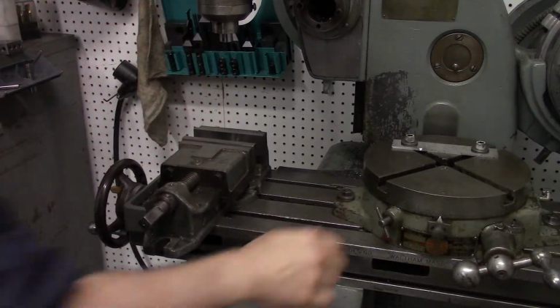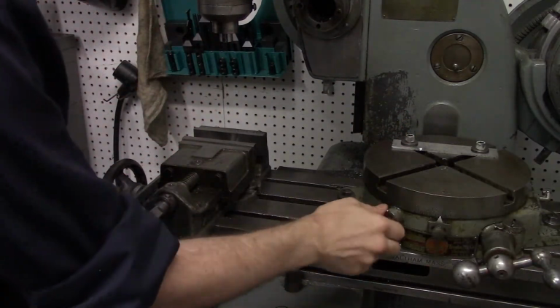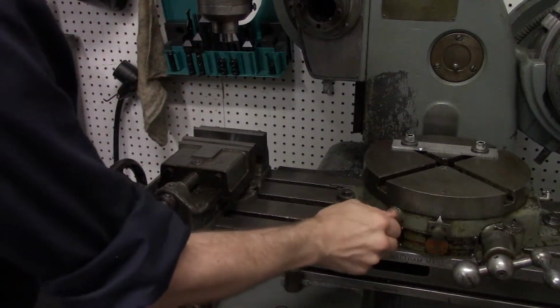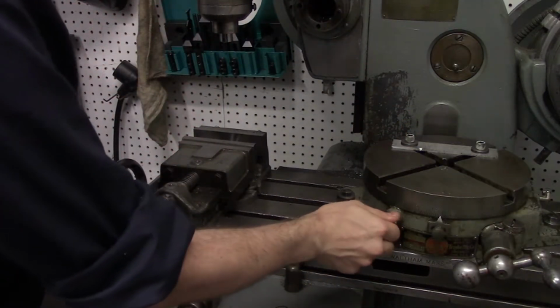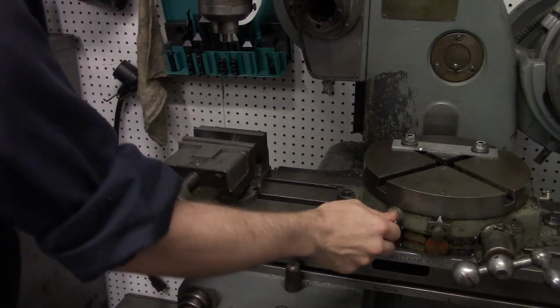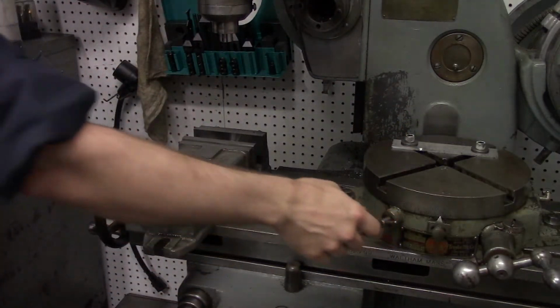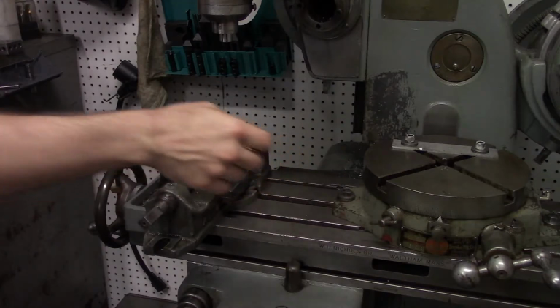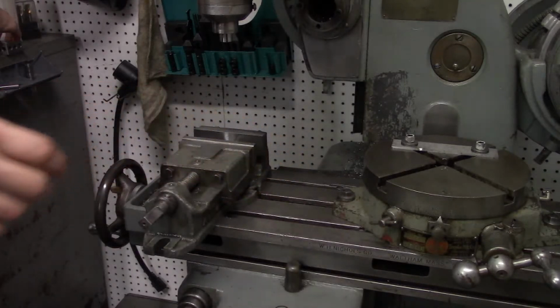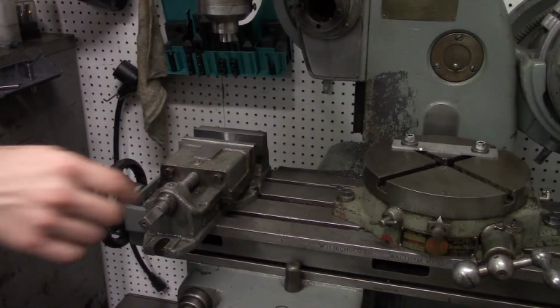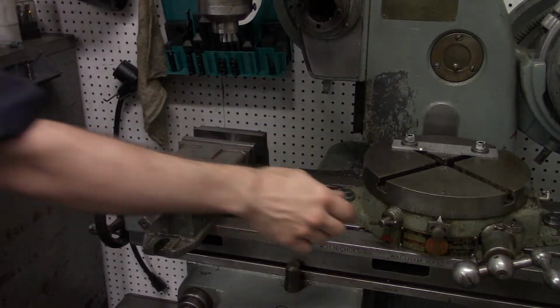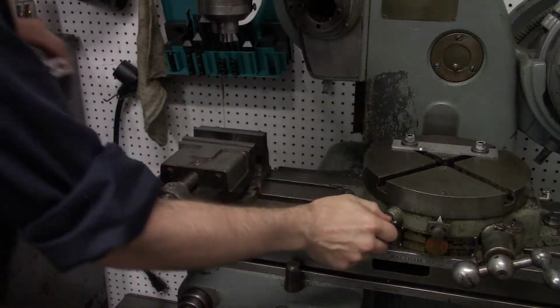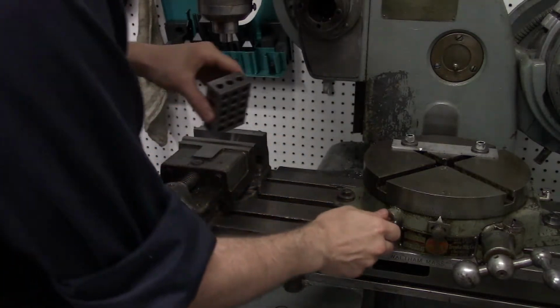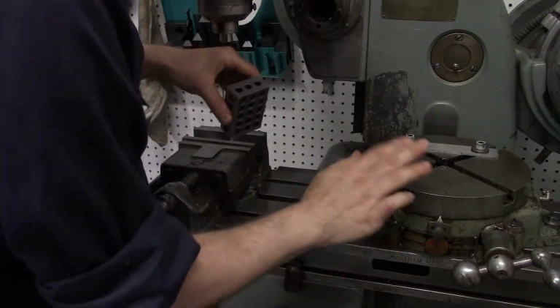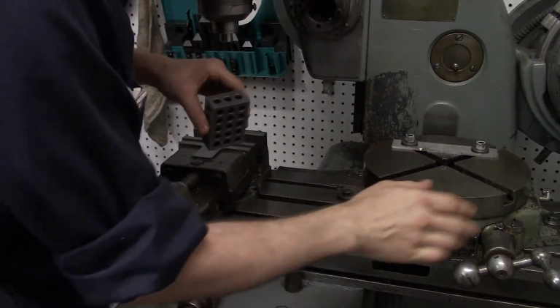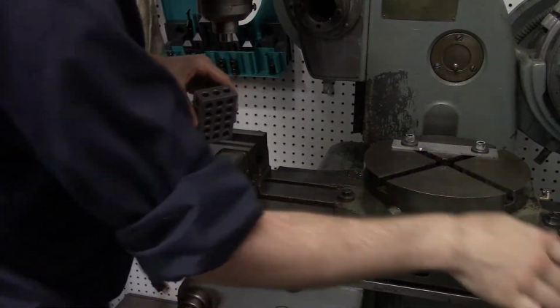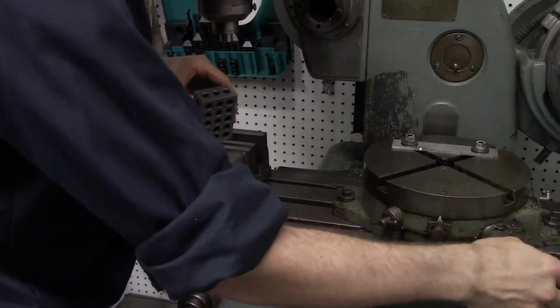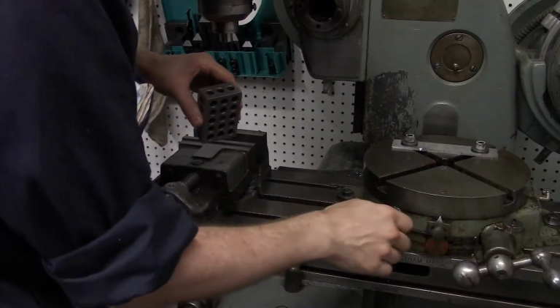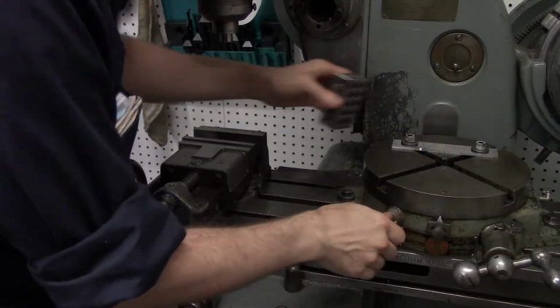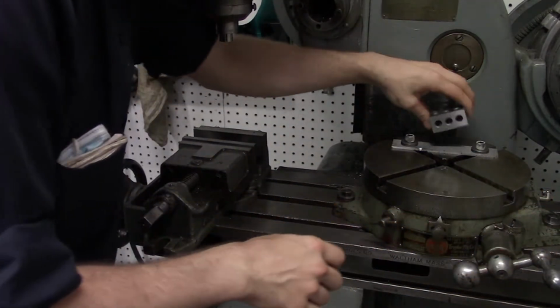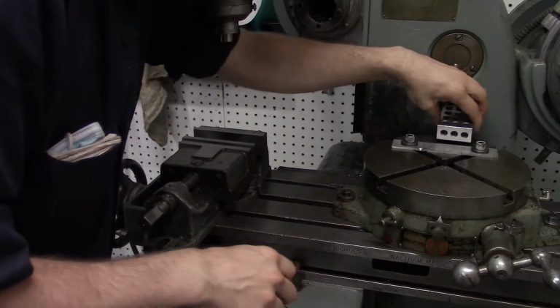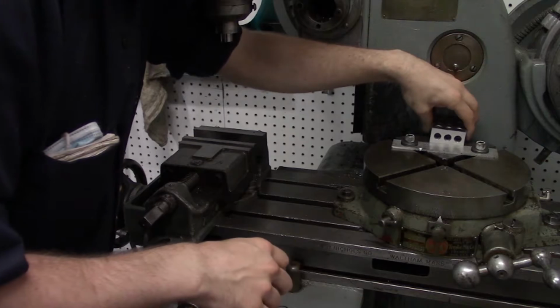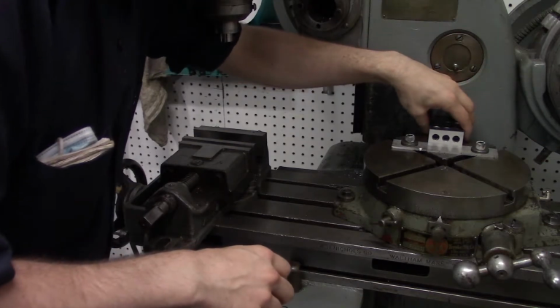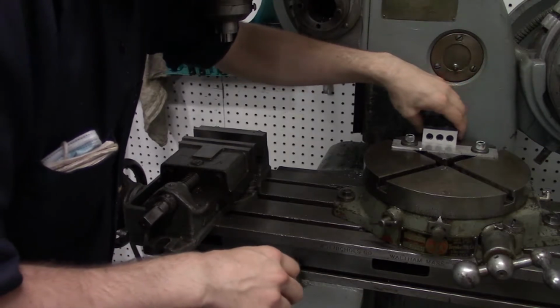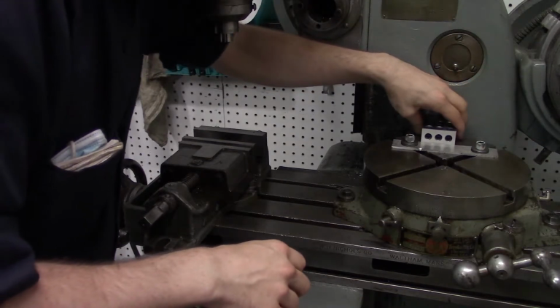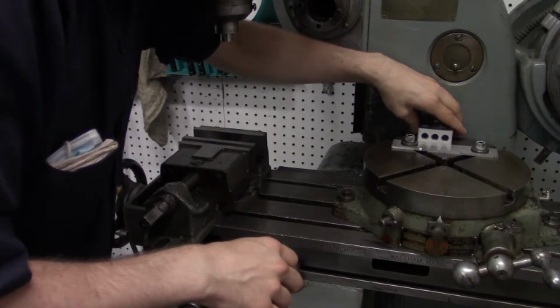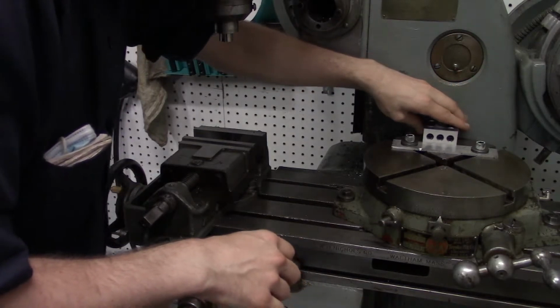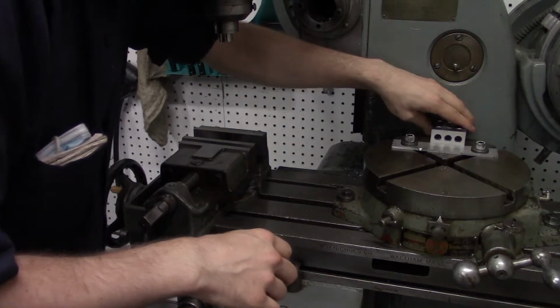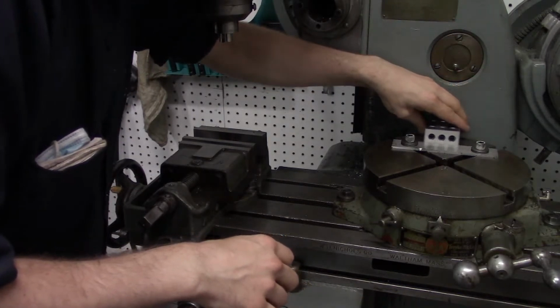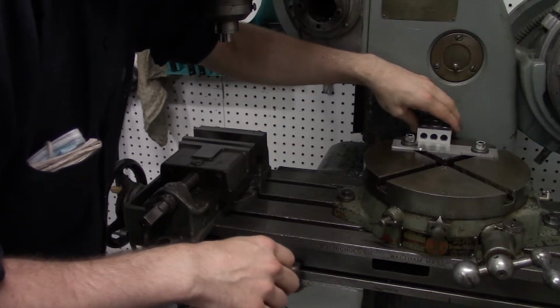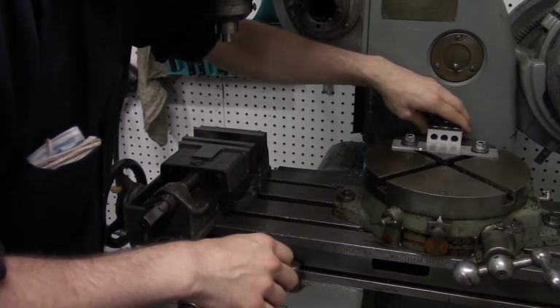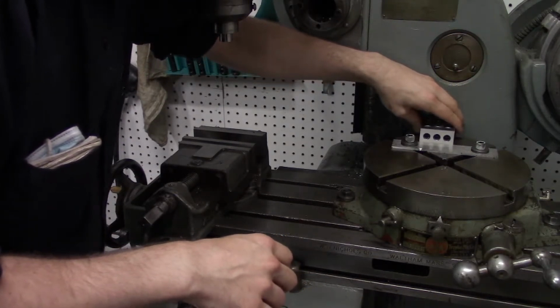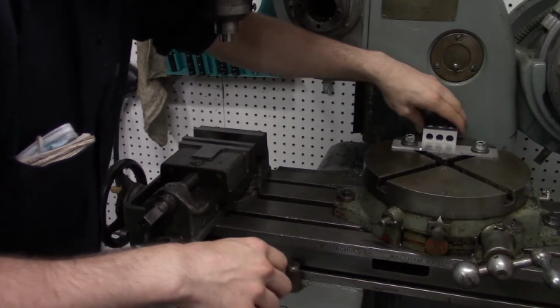At this point I can lock up the handle here, and I'll check that one more time — yeah, that's good.